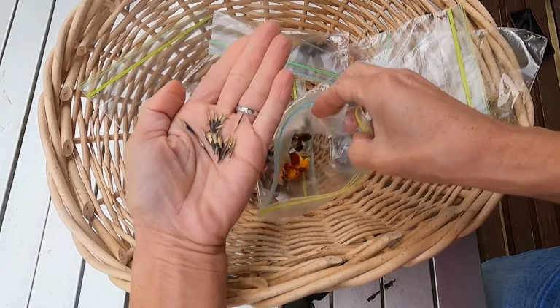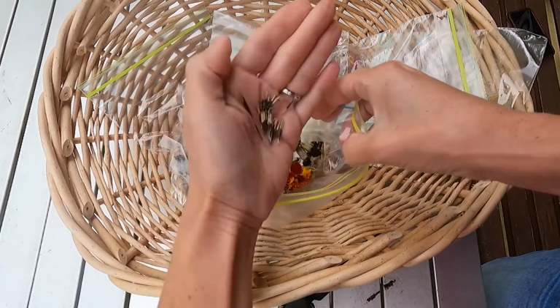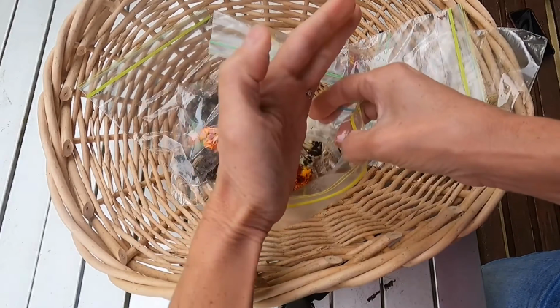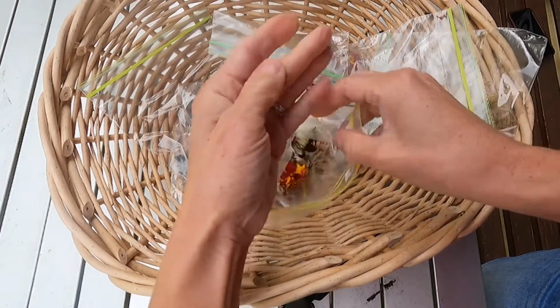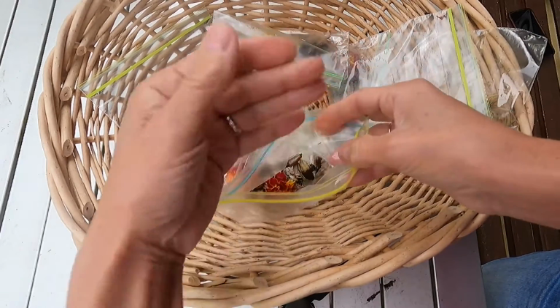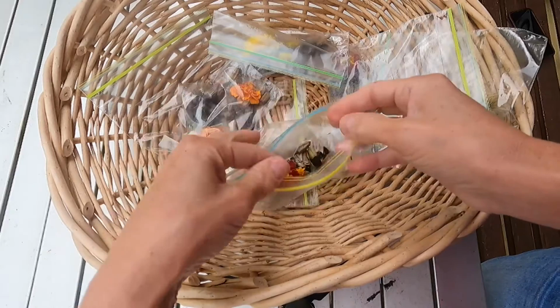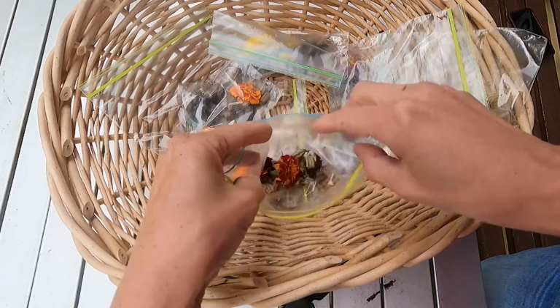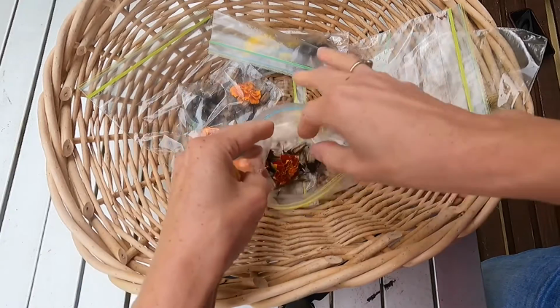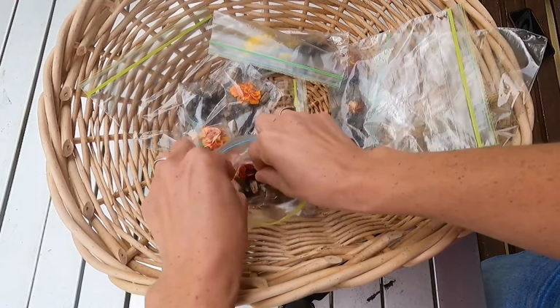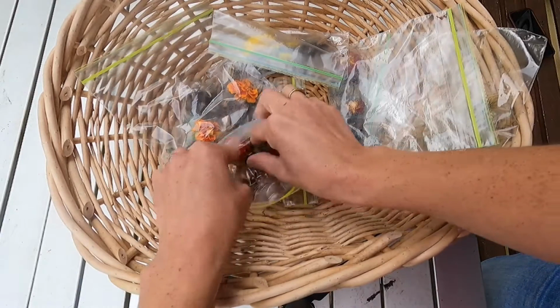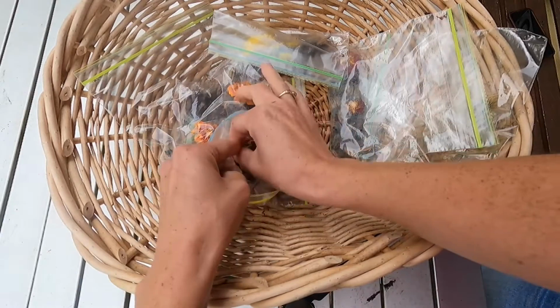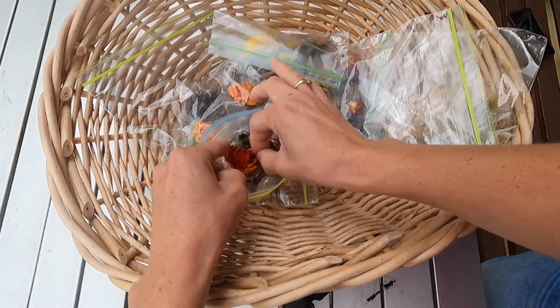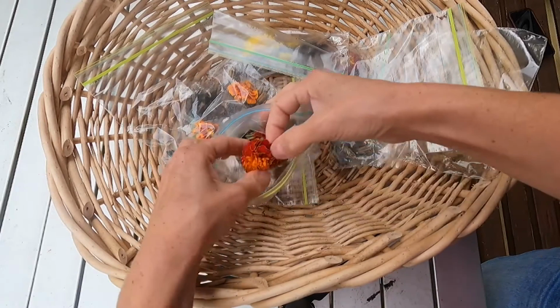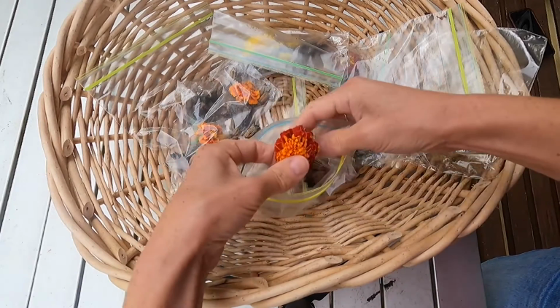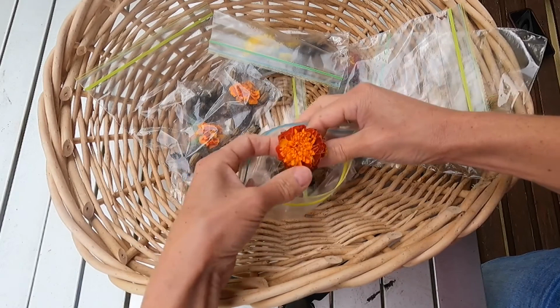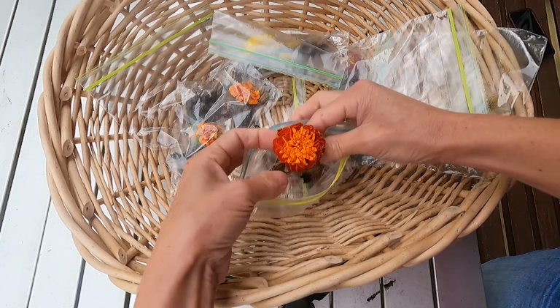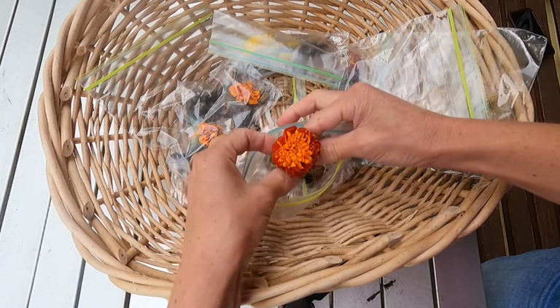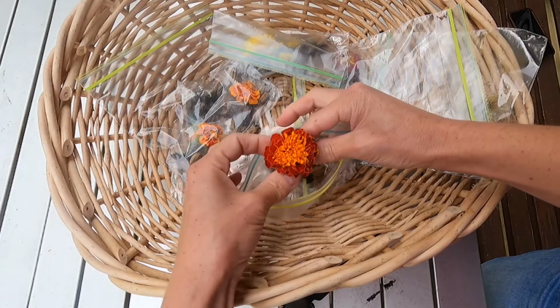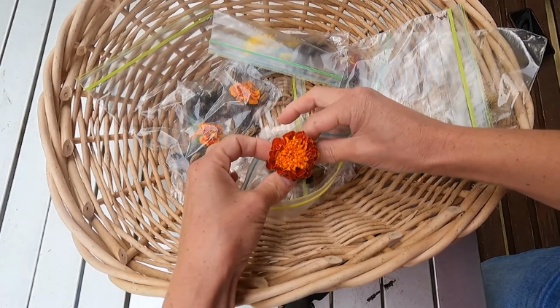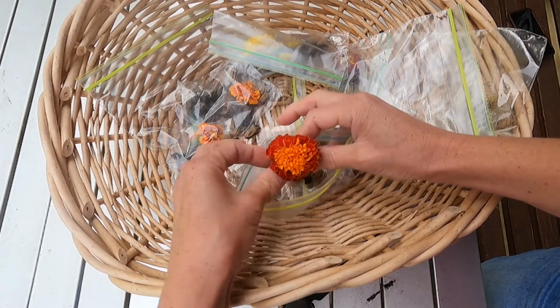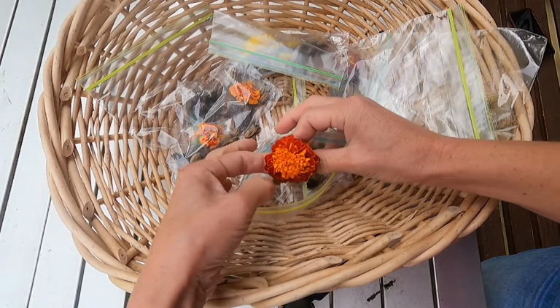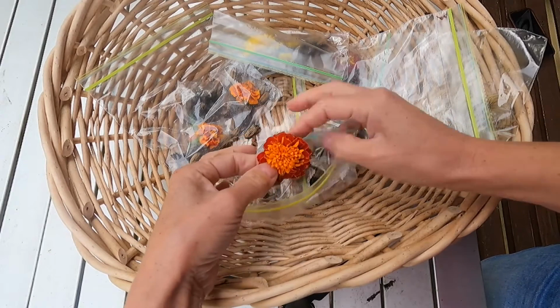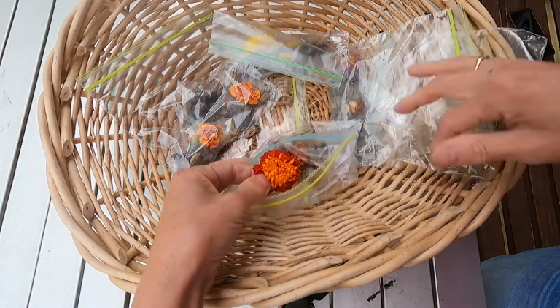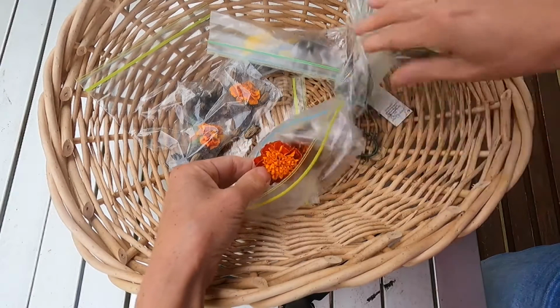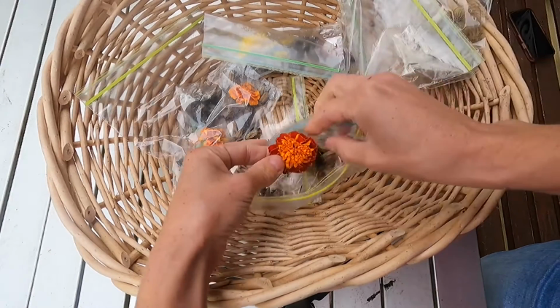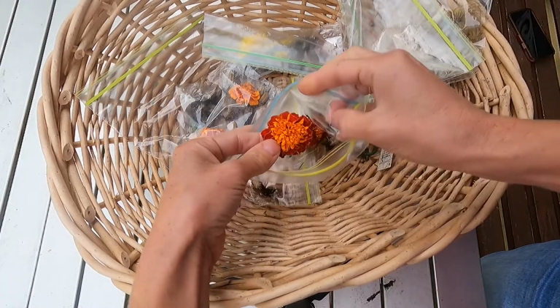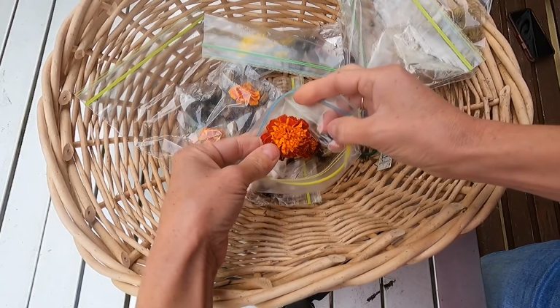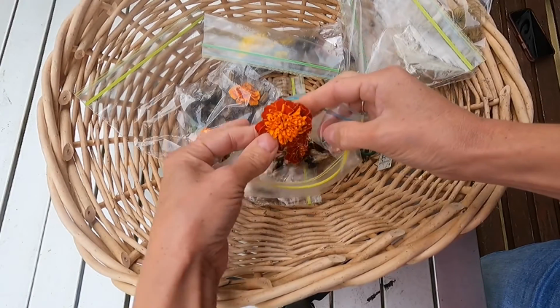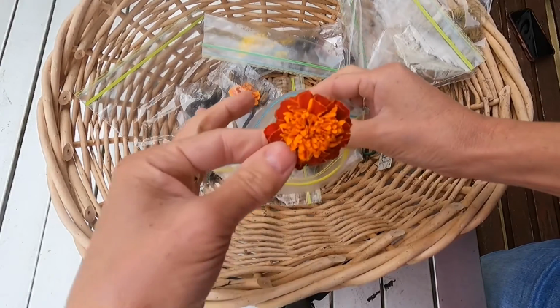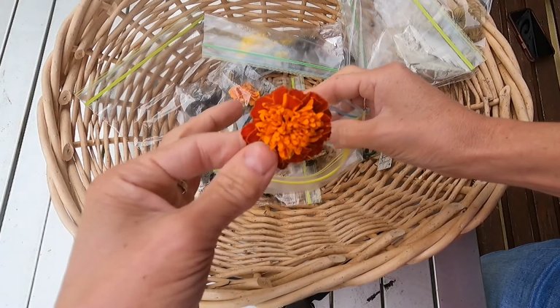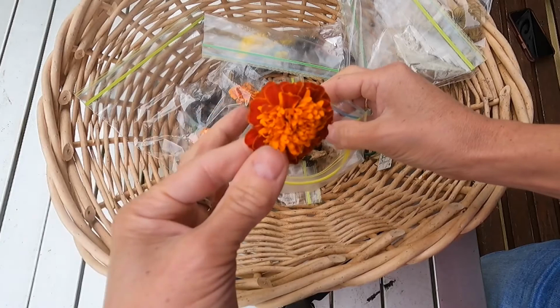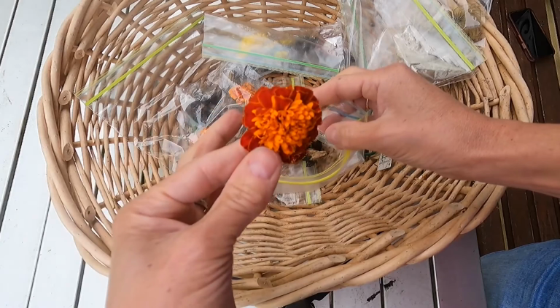Just pop them in the bag of the corresponding flower. These are these beauties. I love the colors of this flower — these are gorgeous. Look at this. Beautiful.